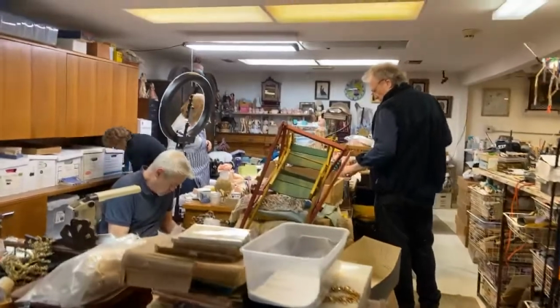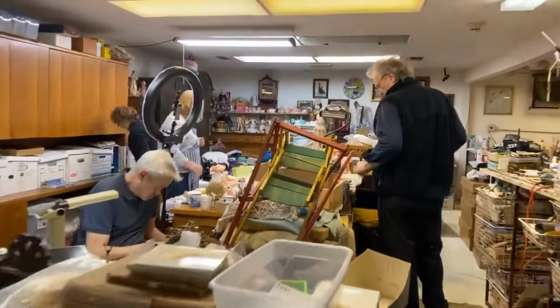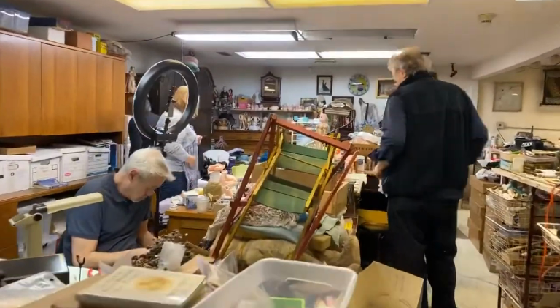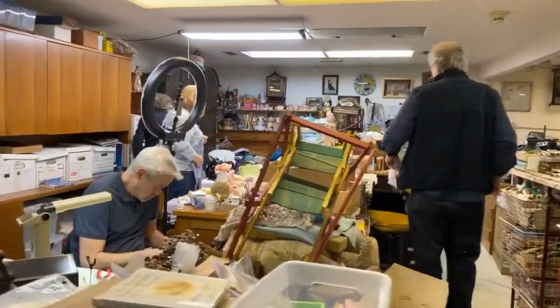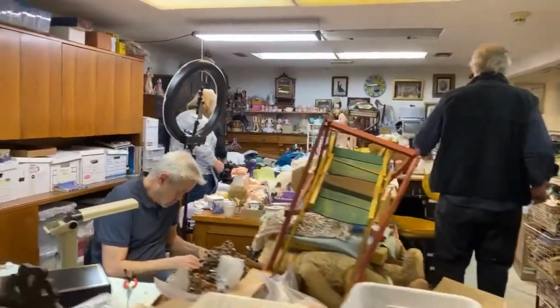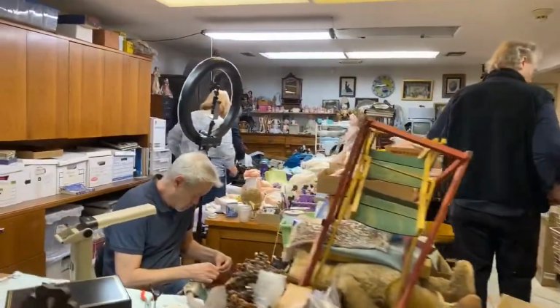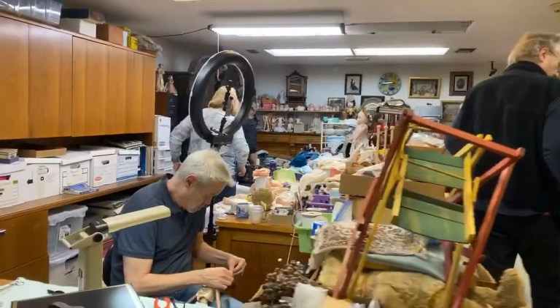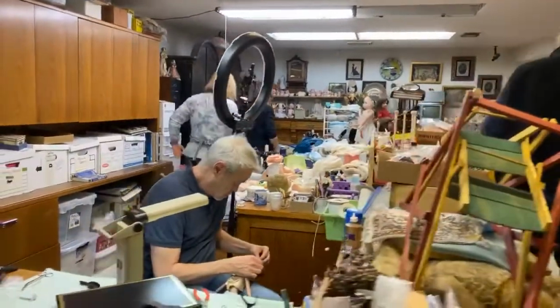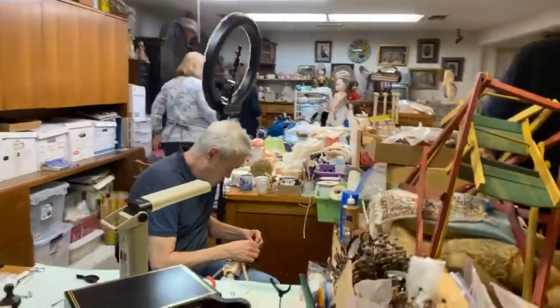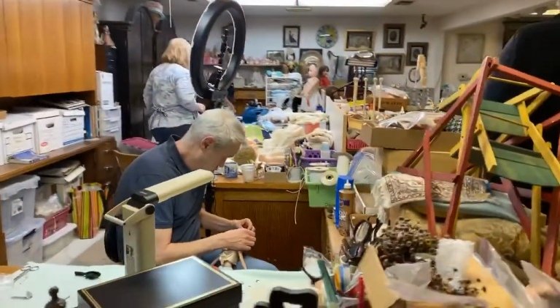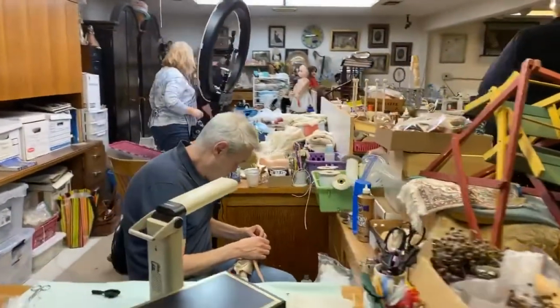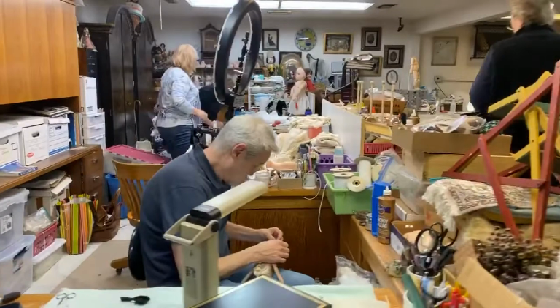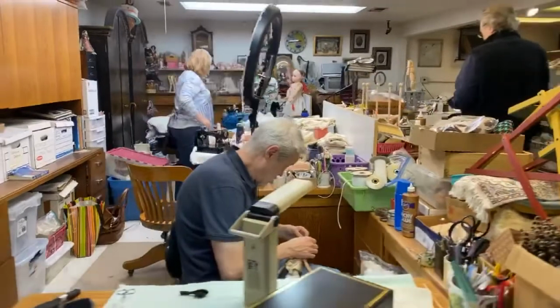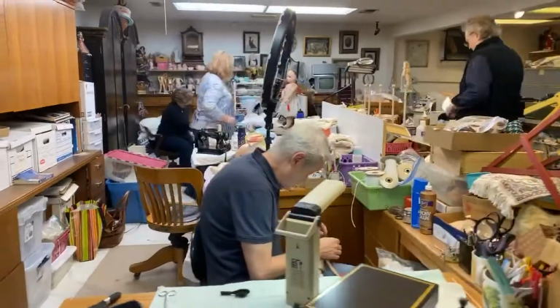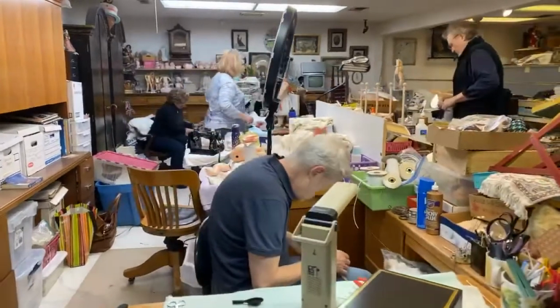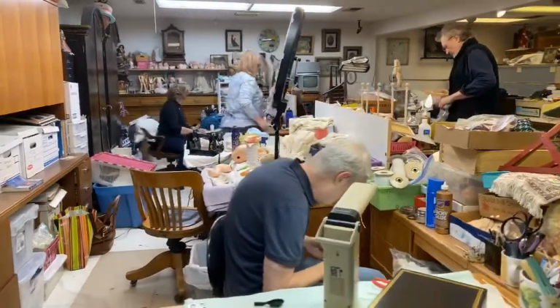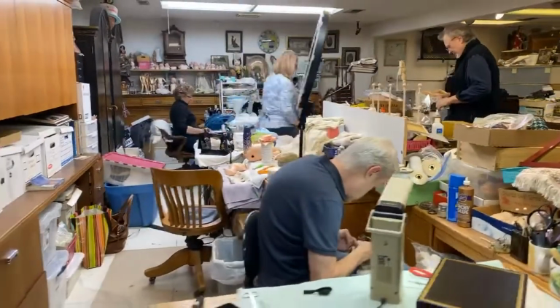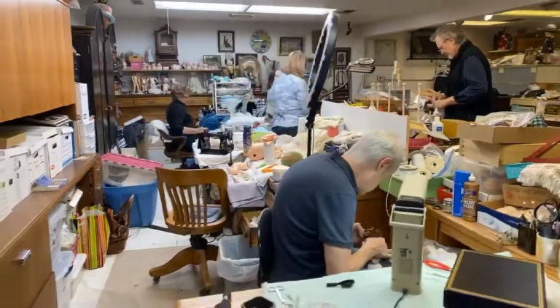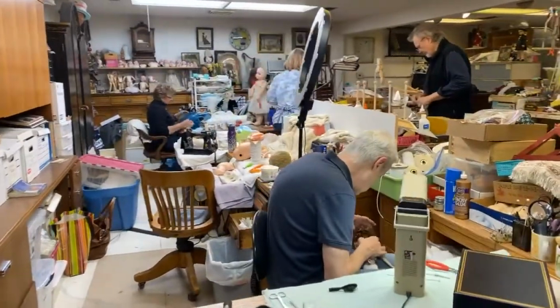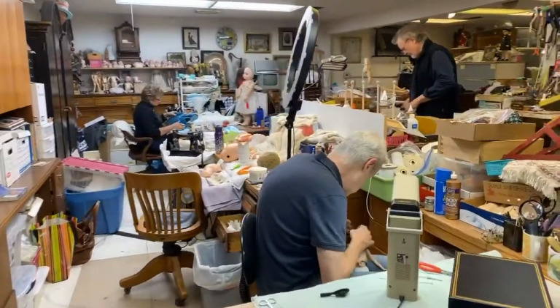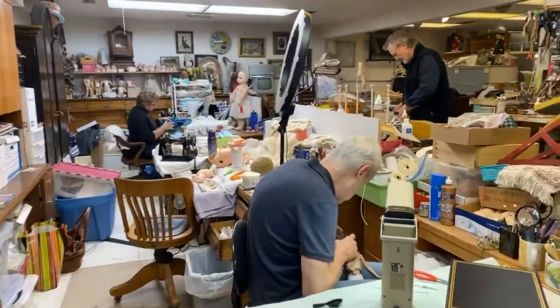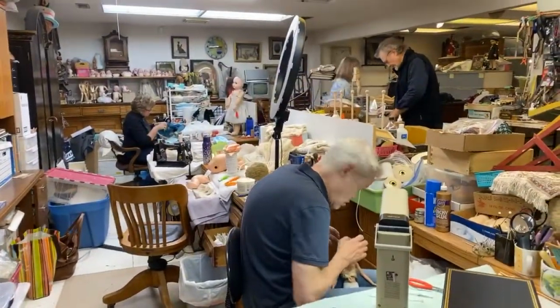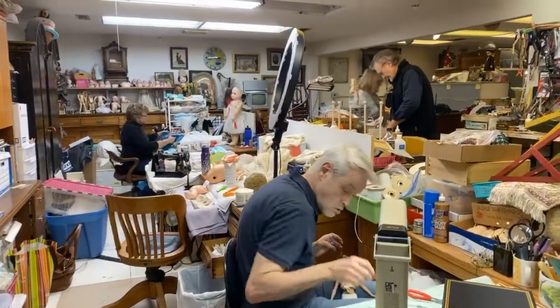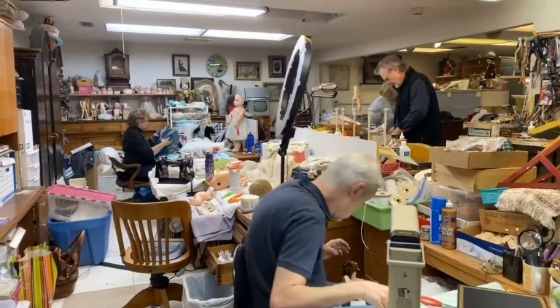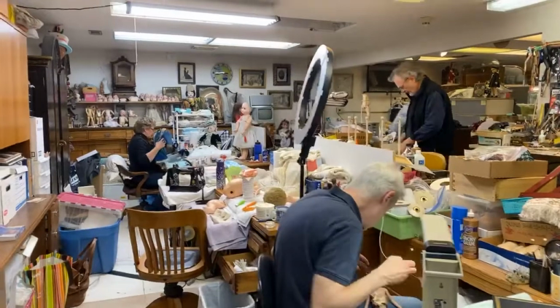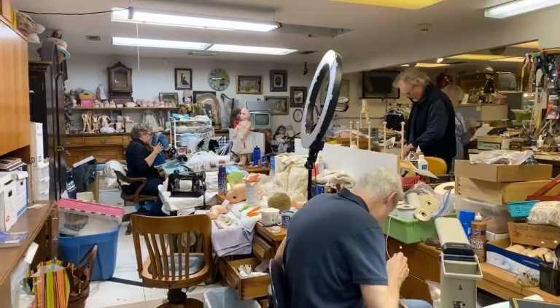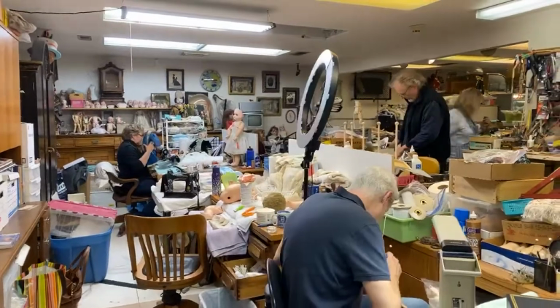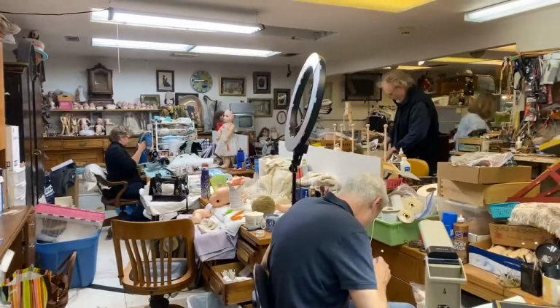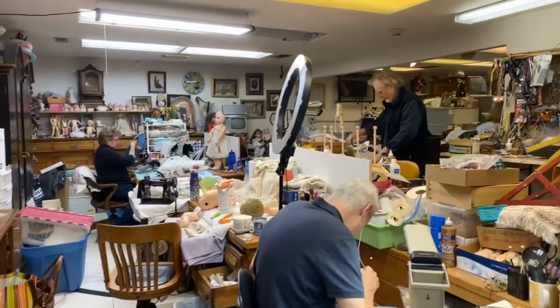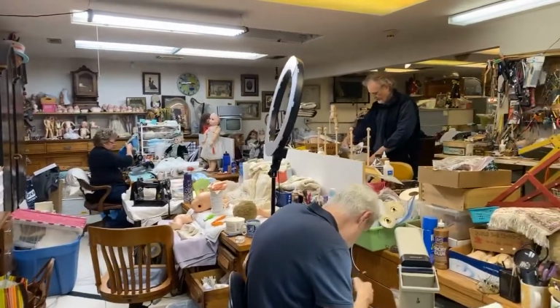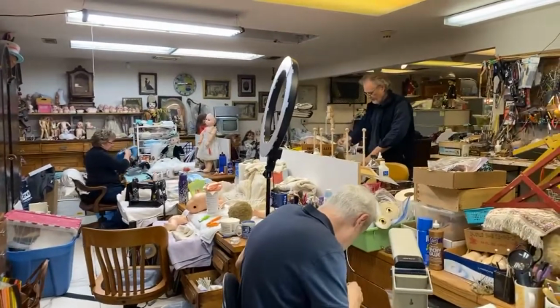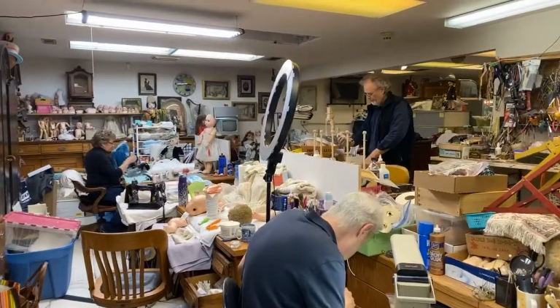Okay, guys, so we are back. The doll ladies are getting ready because we are going to show you how to test and find out if a ribbon is synthetic or natural fibers.